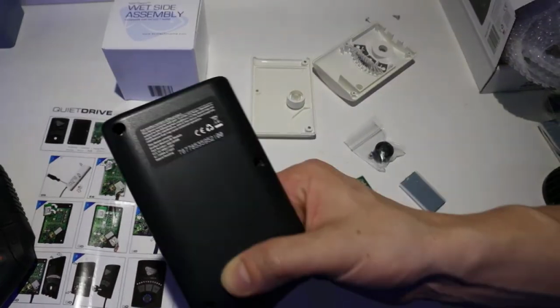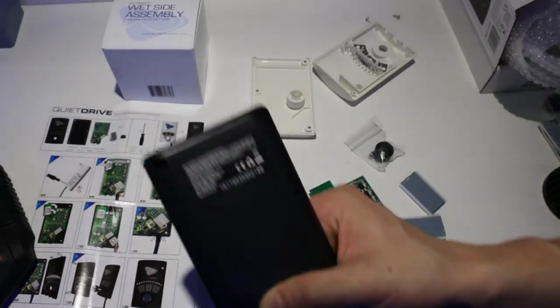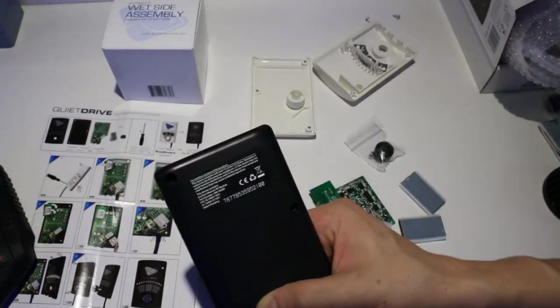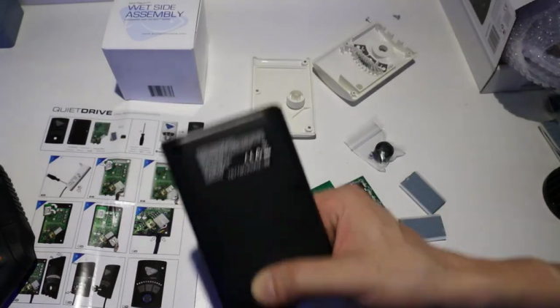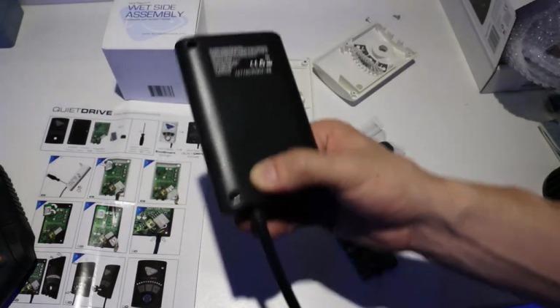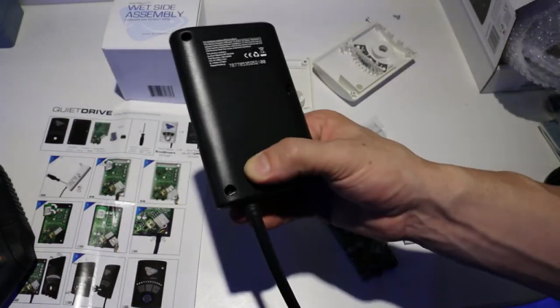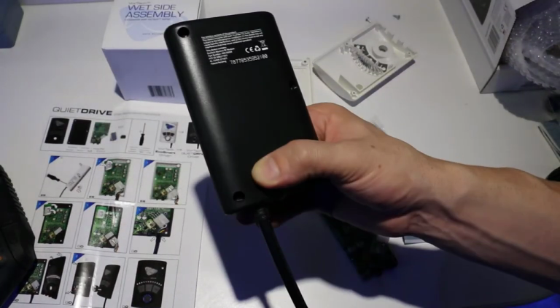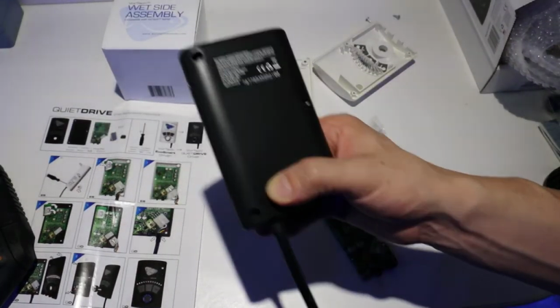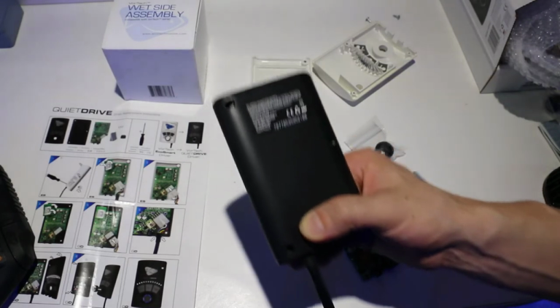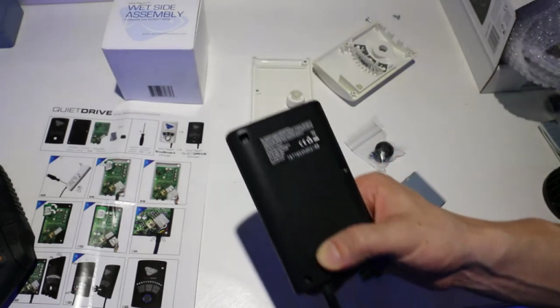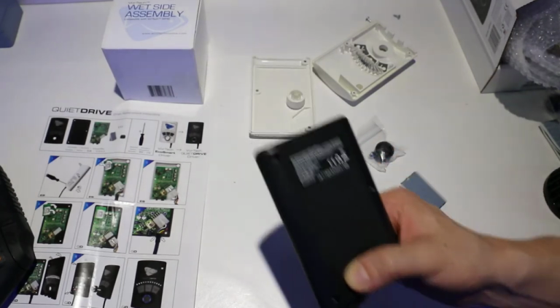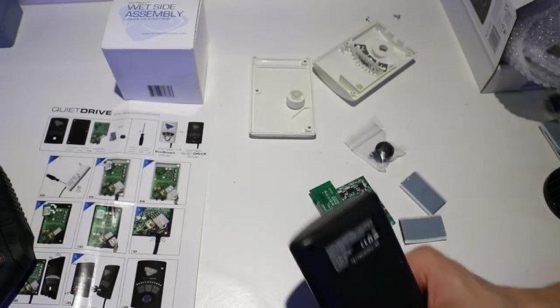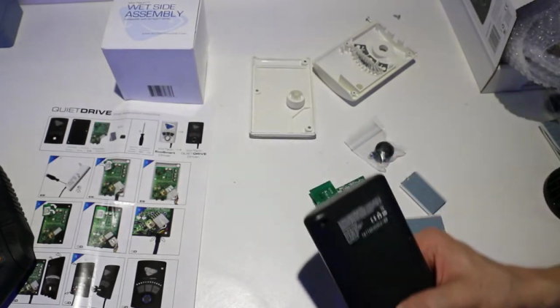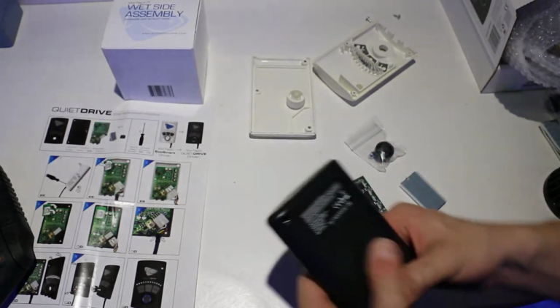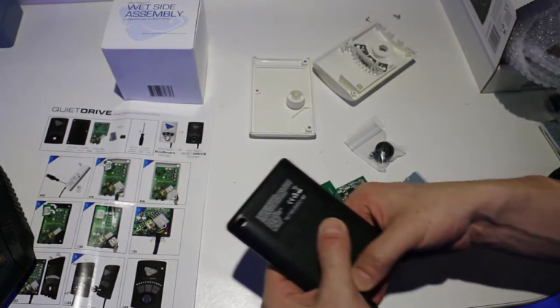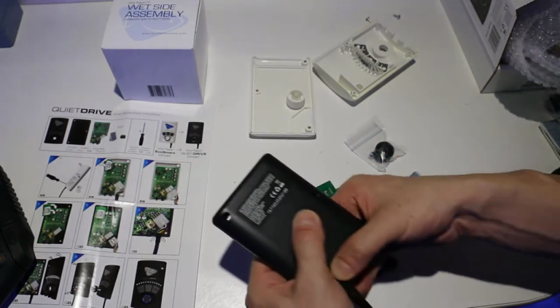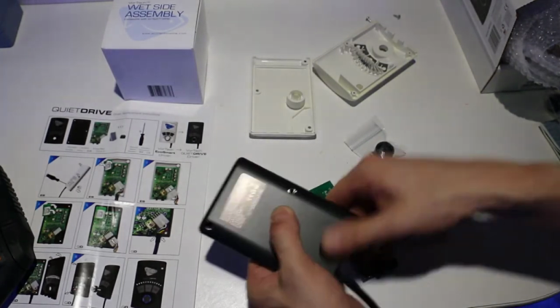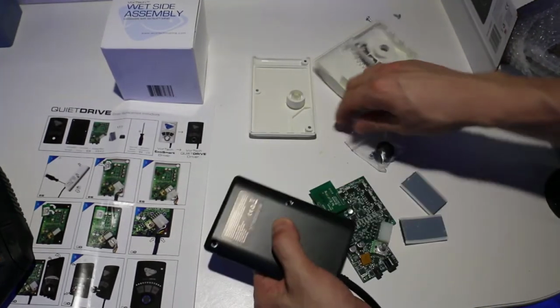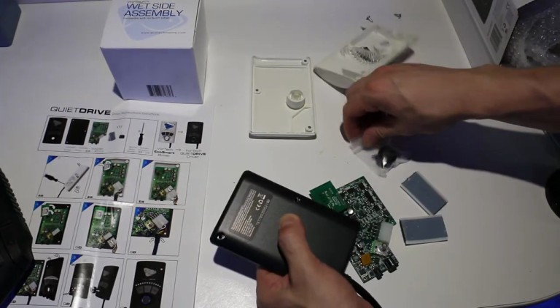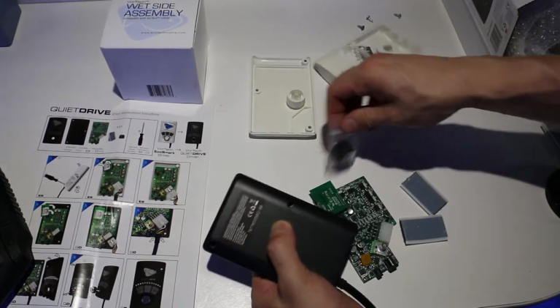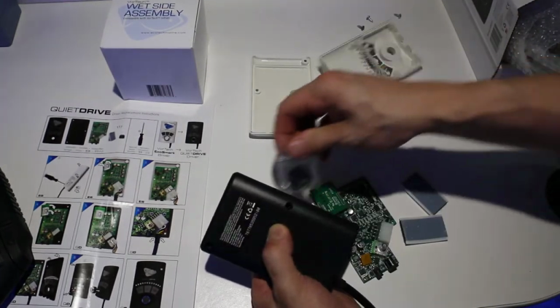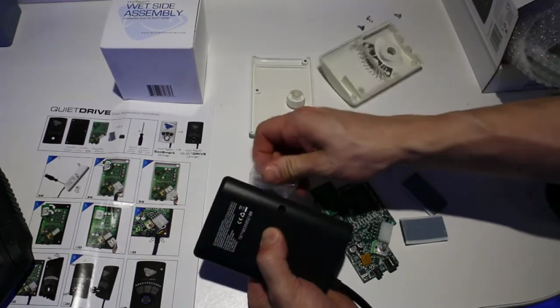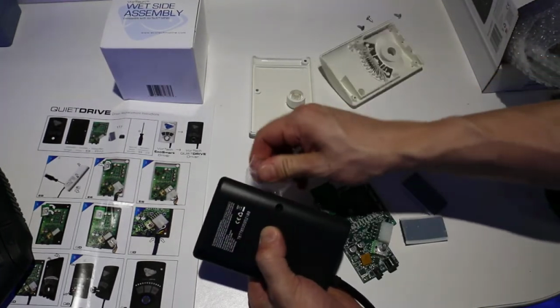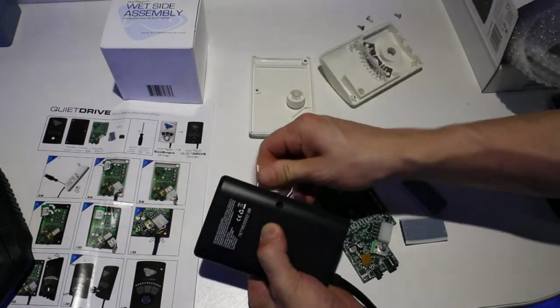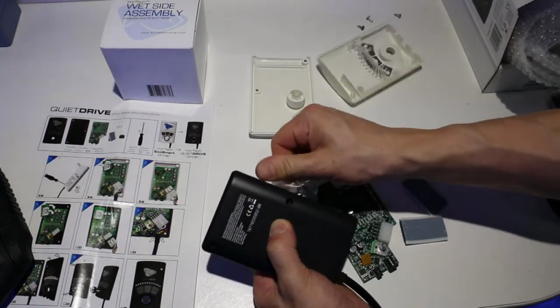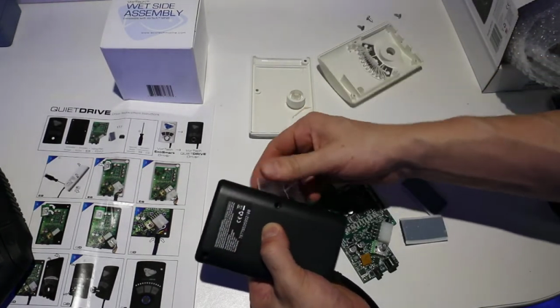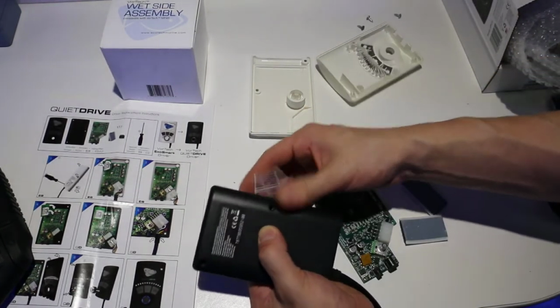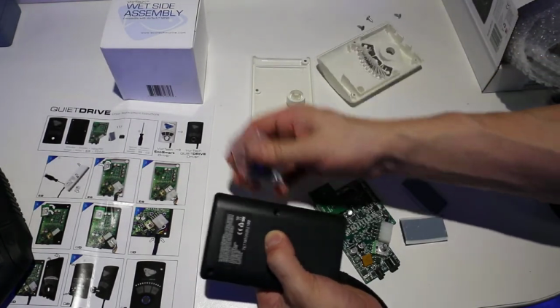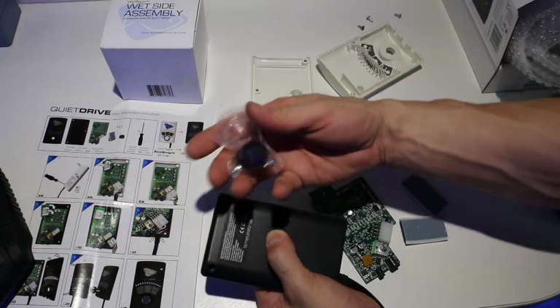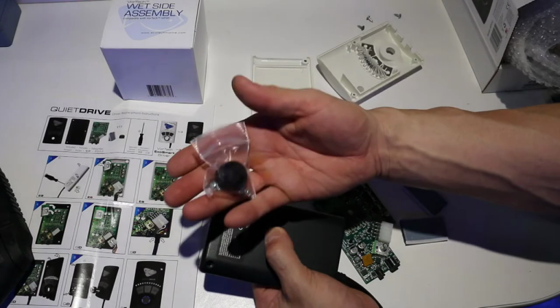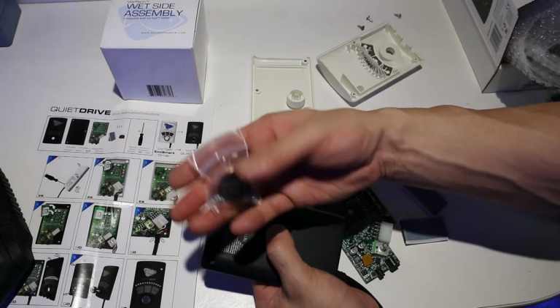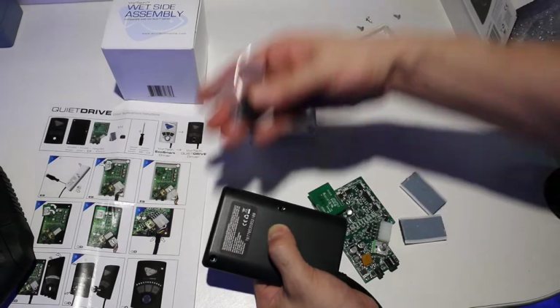Now I can put the screws back in. There's a little bag of screws.